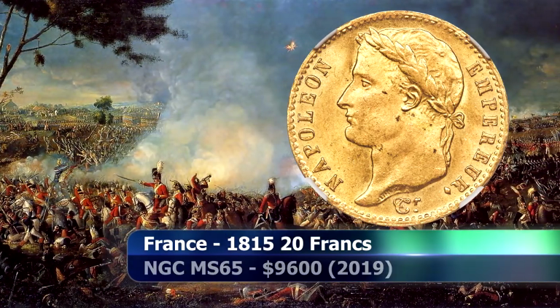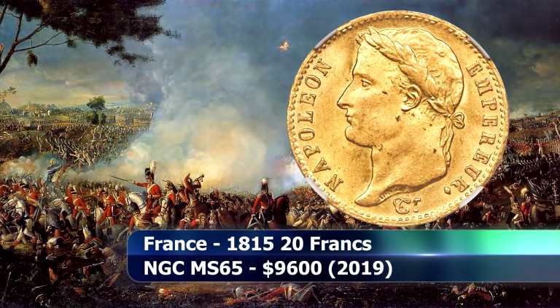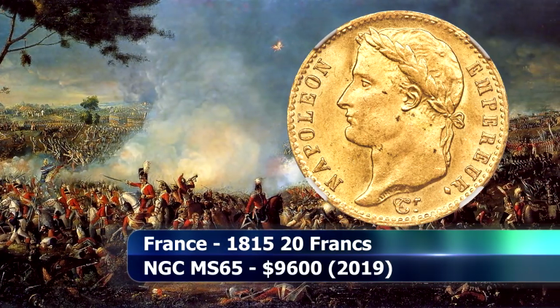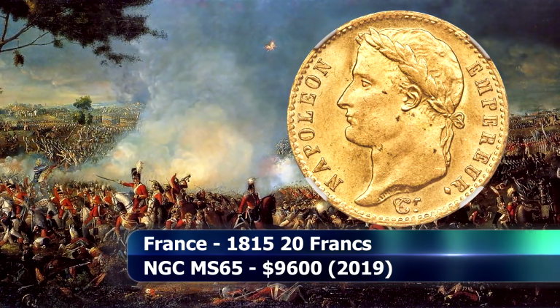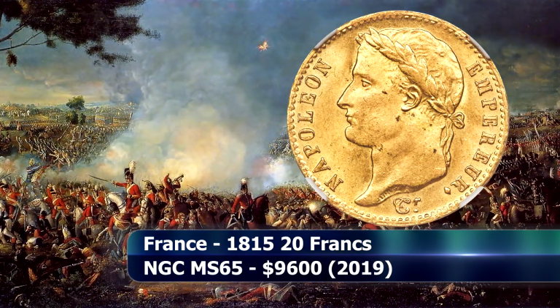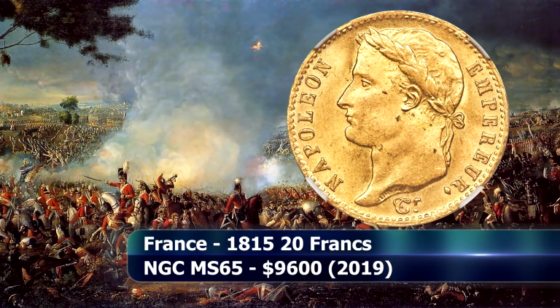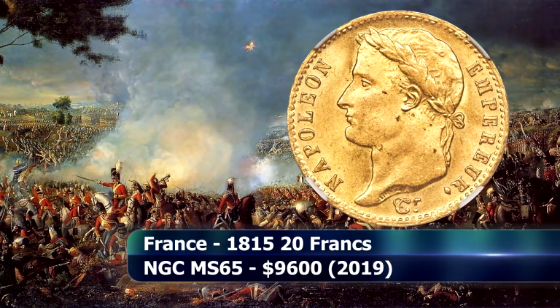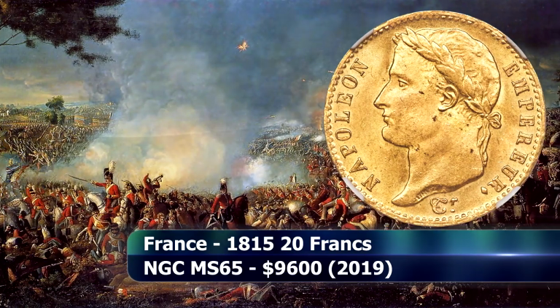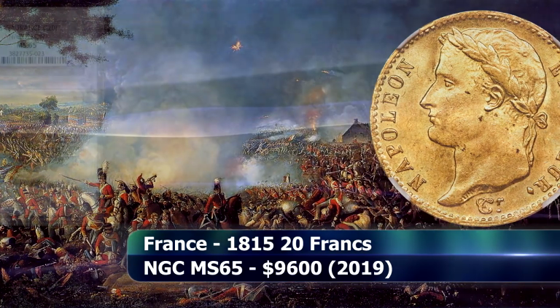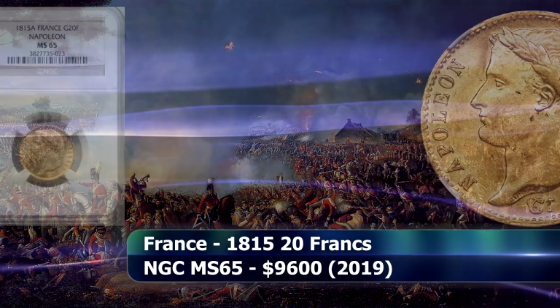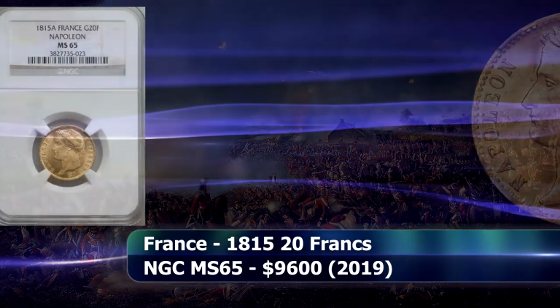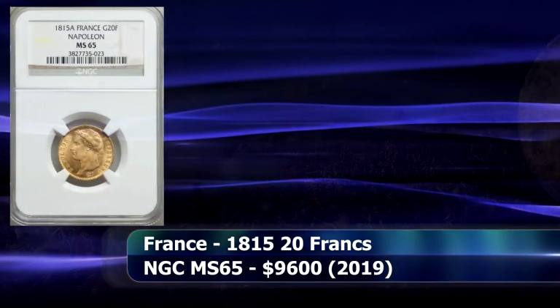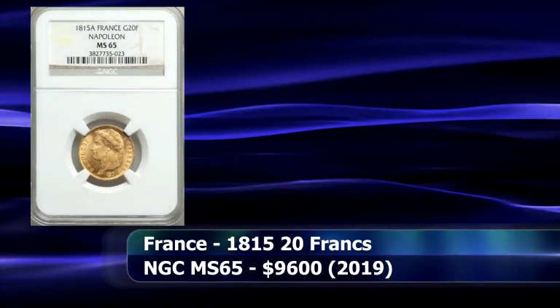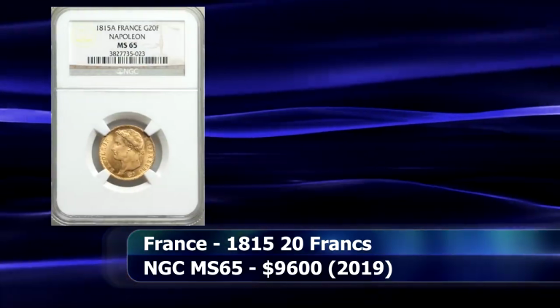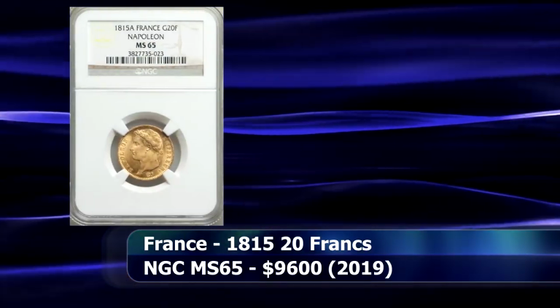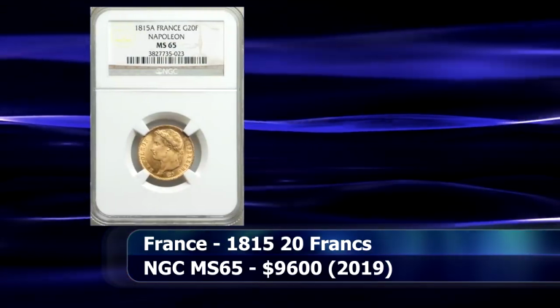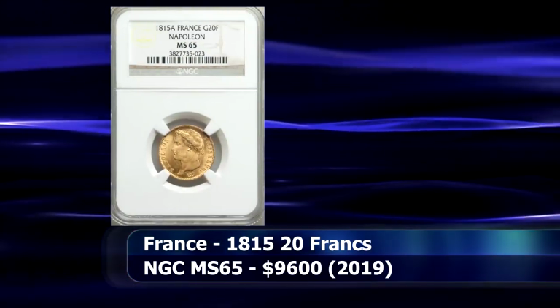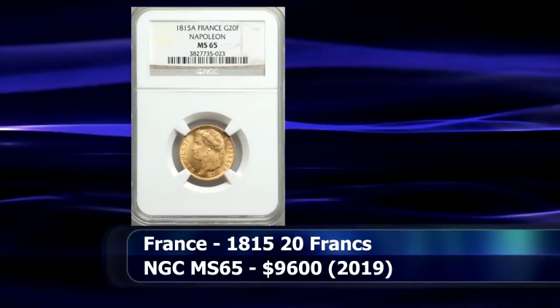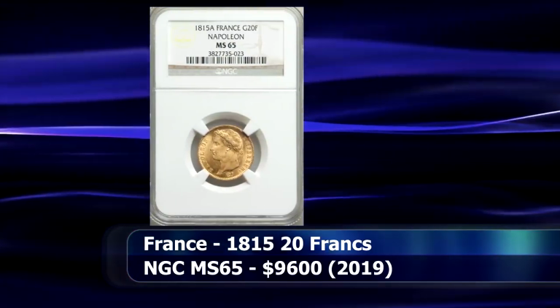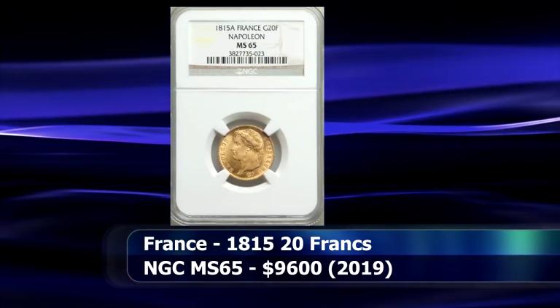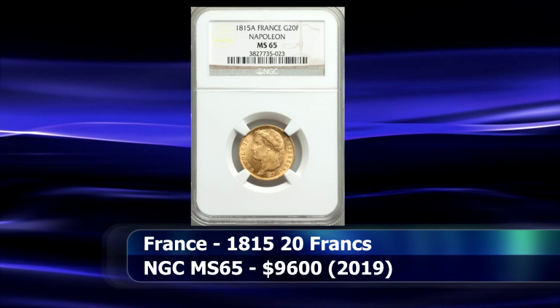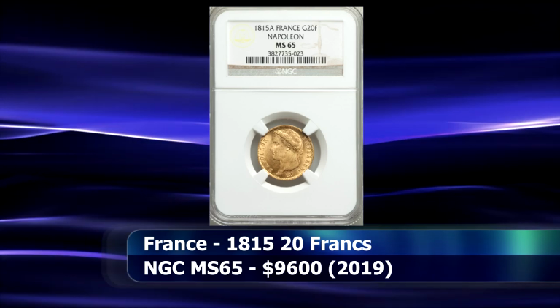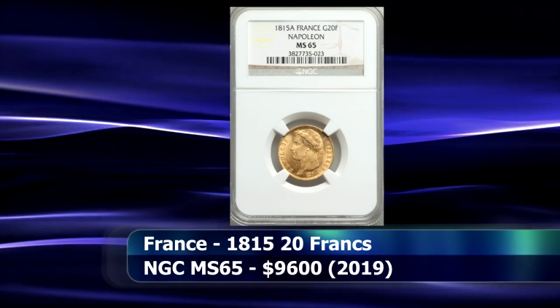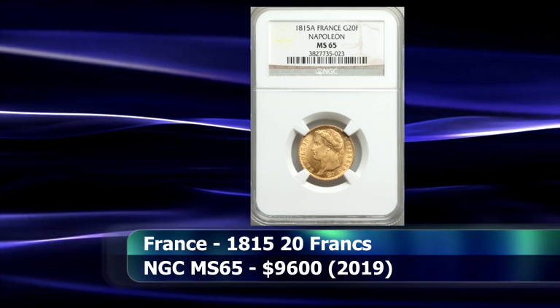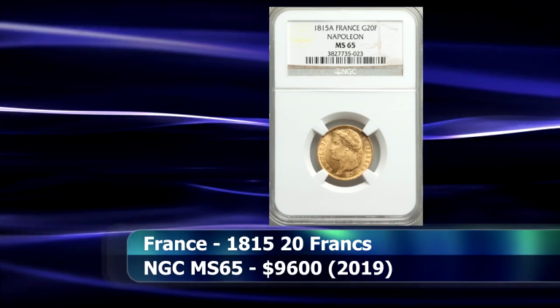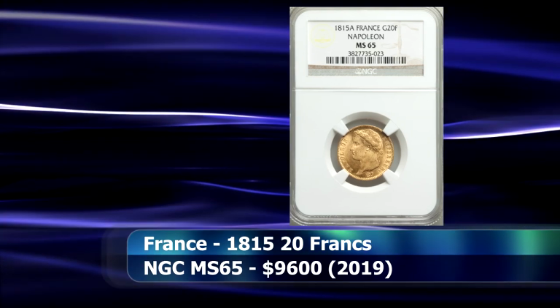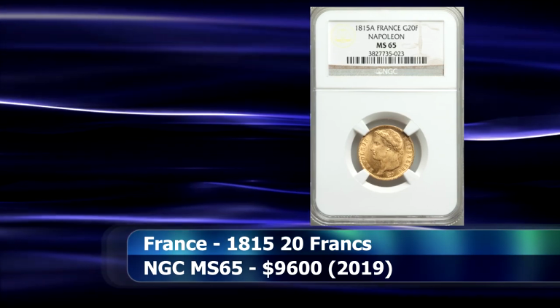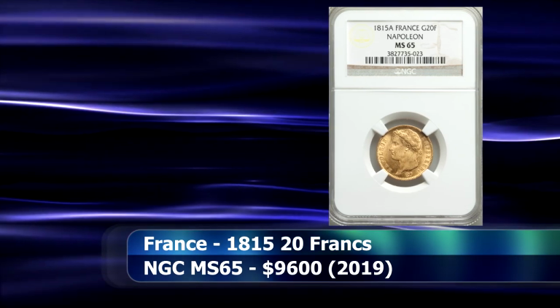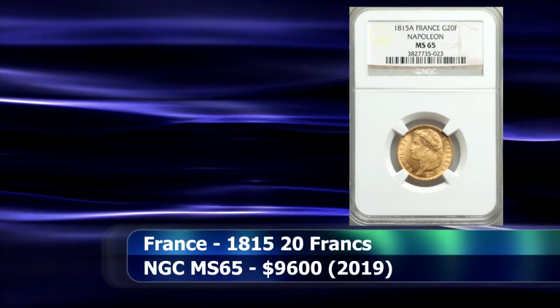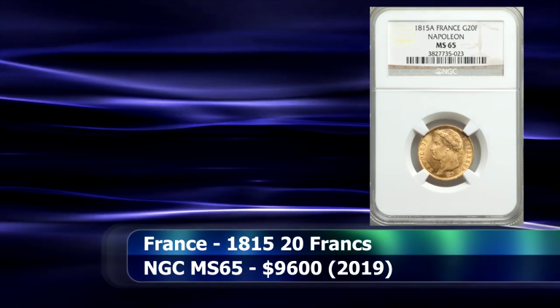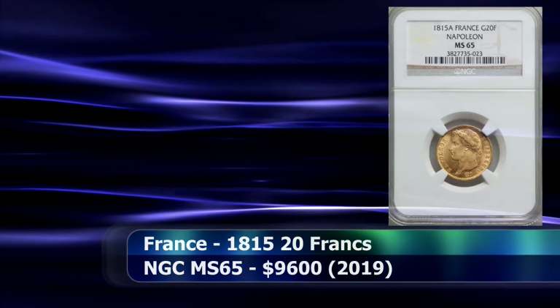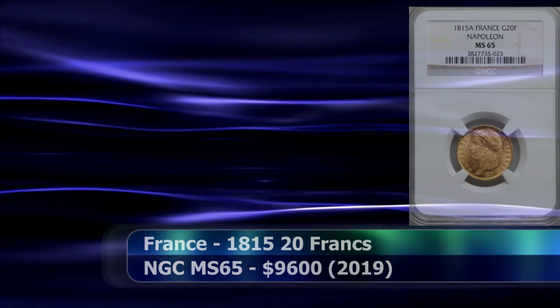The coin itself is also in pristine condition, graded by NGC as MS65, and it raised $9,600 at auction.